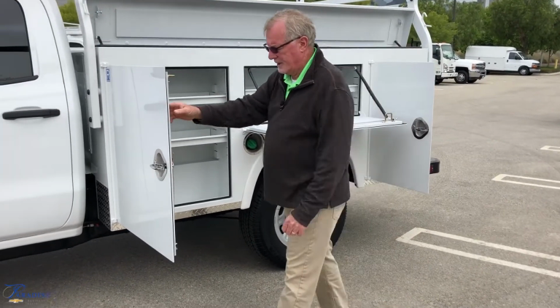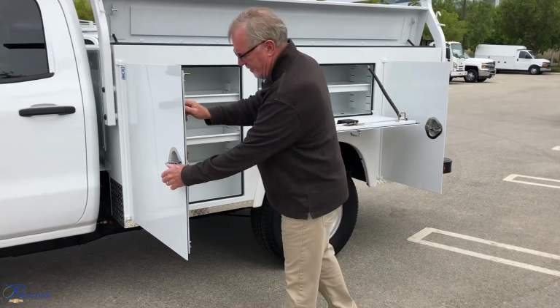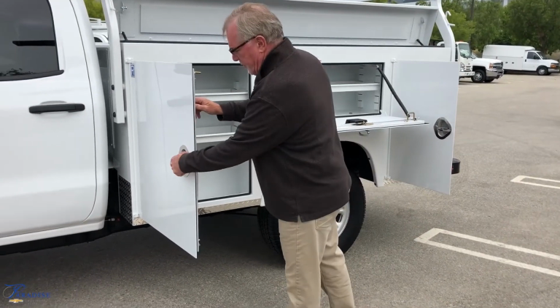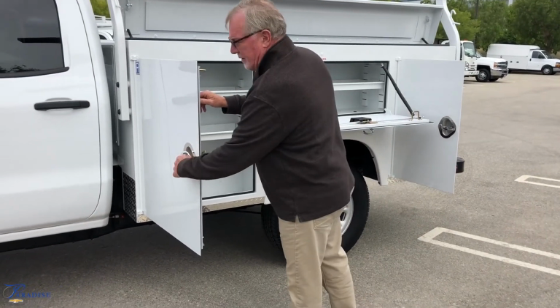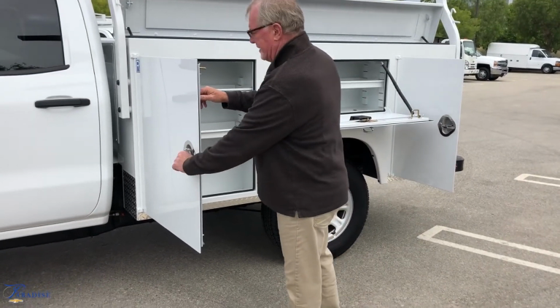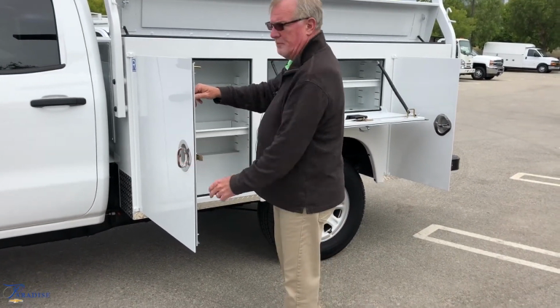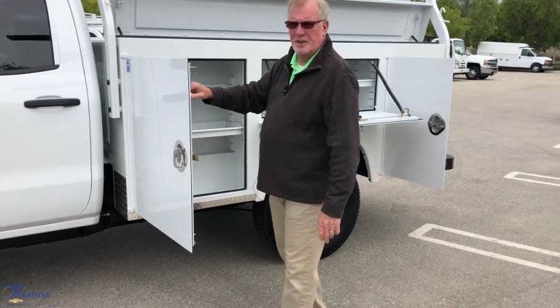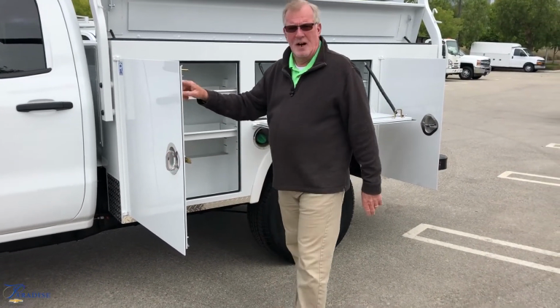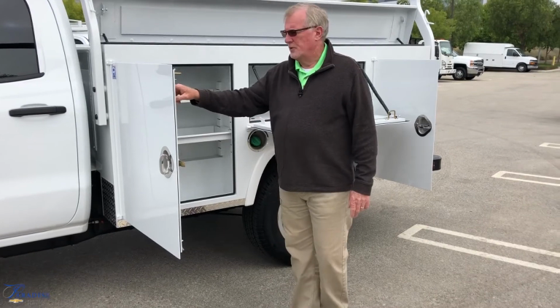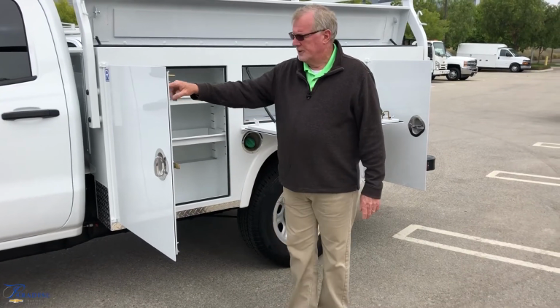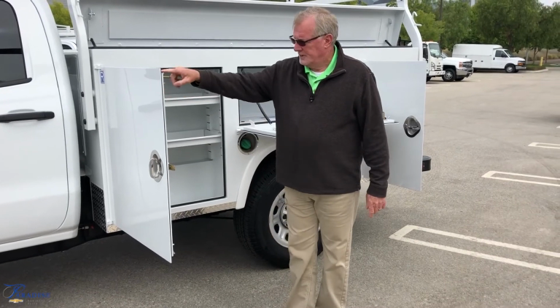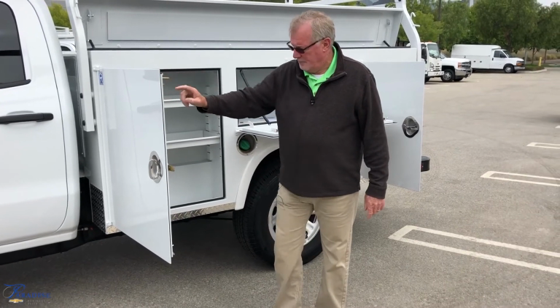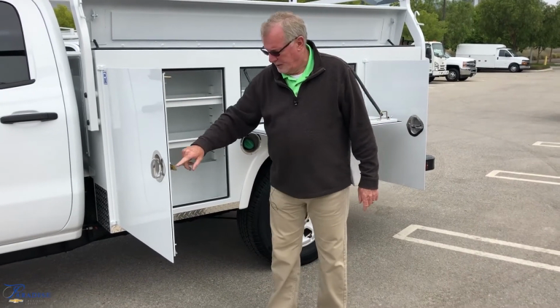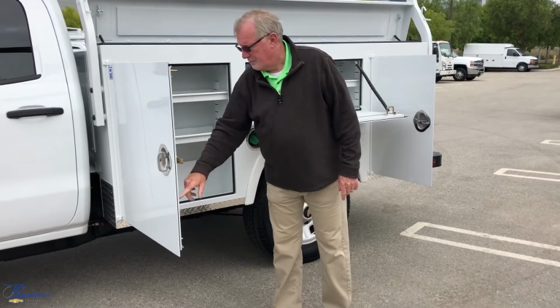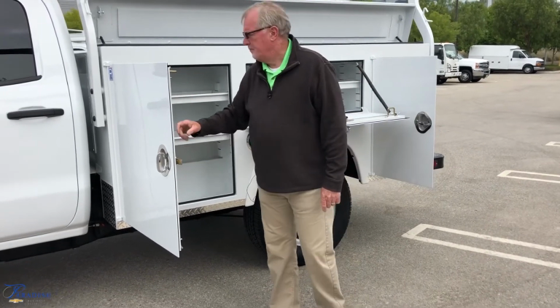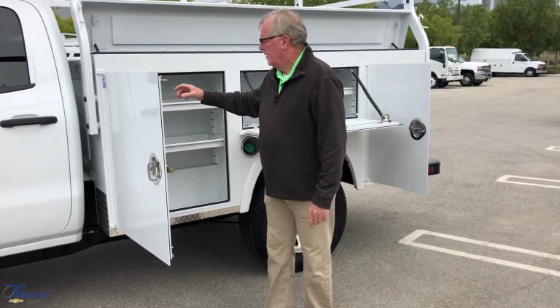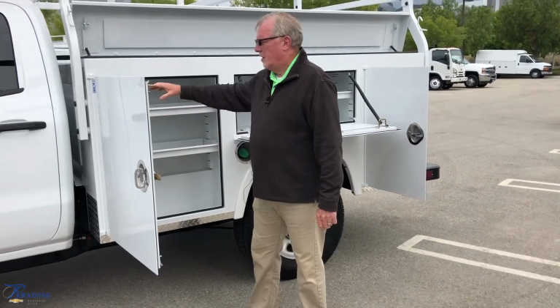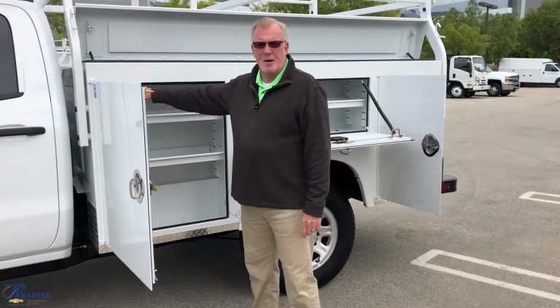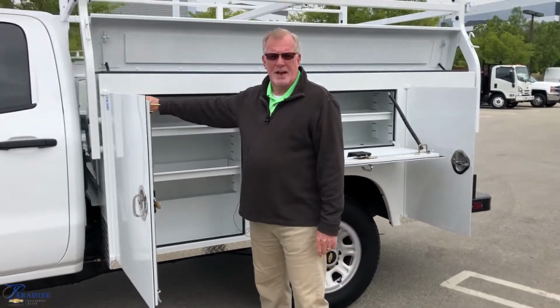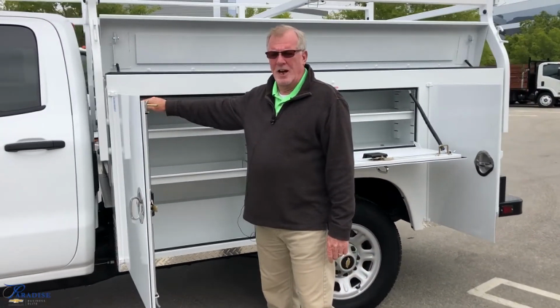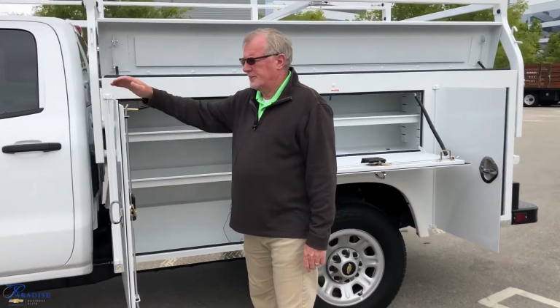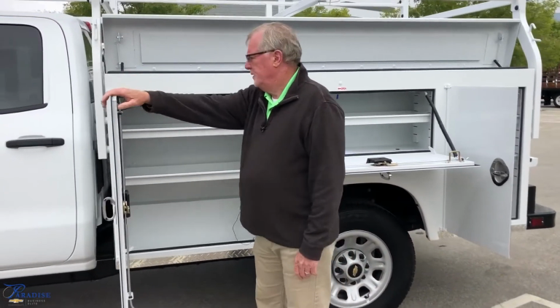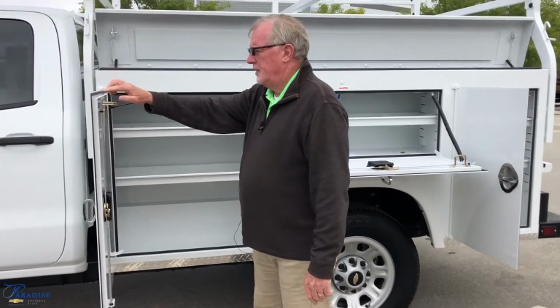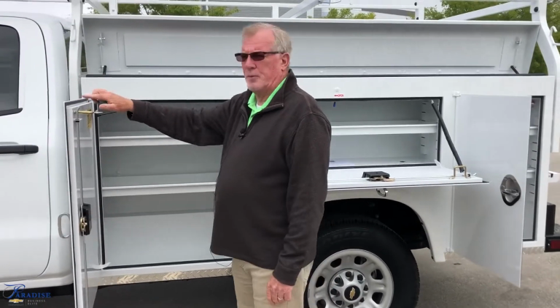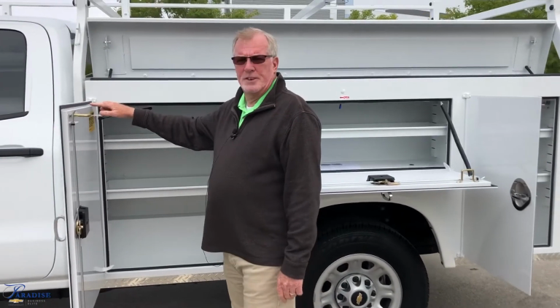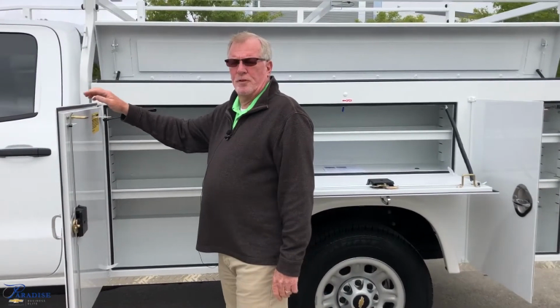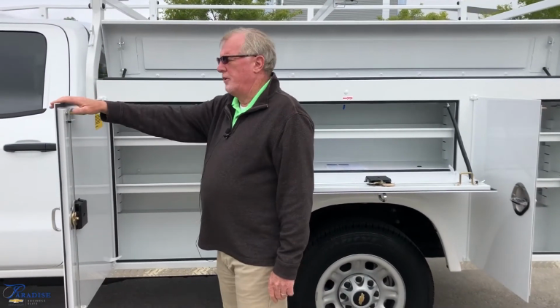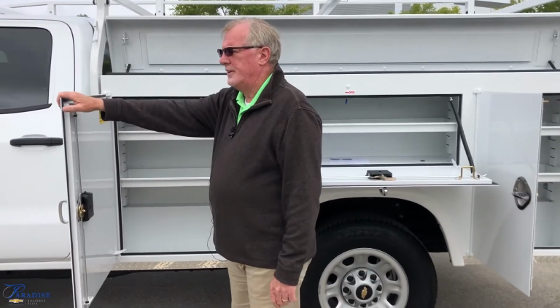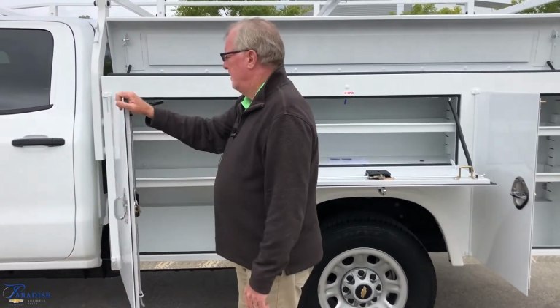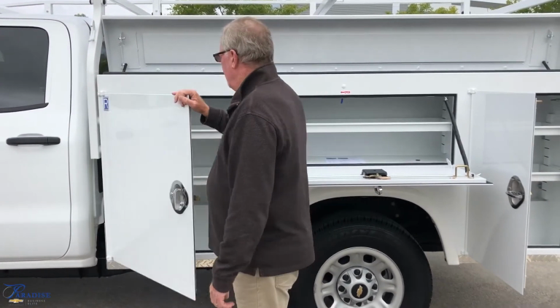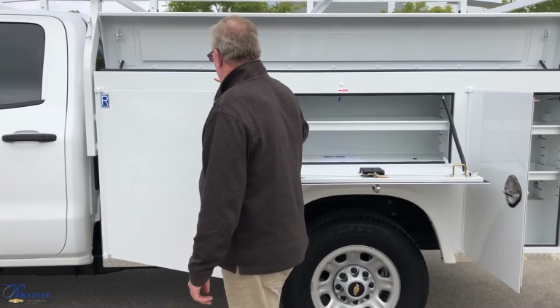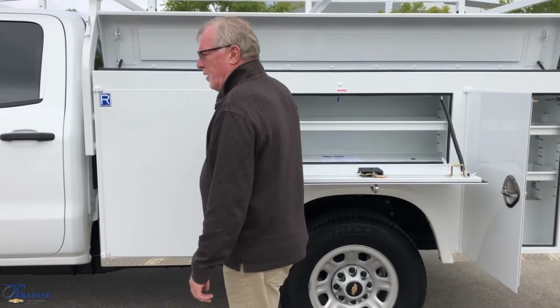It does have a three-point locking system on your doors — top, middle, and bottom — along with modern gas shocks.